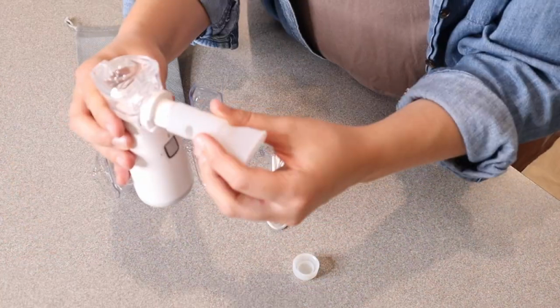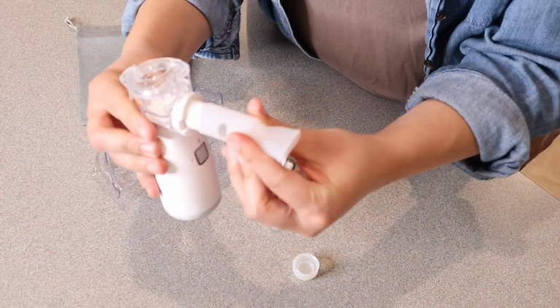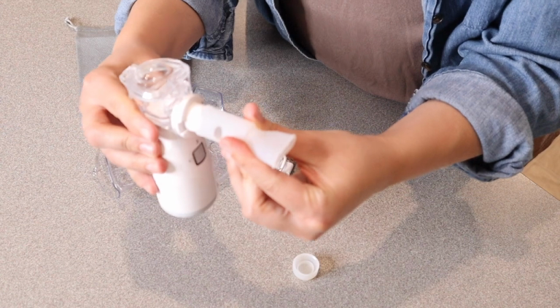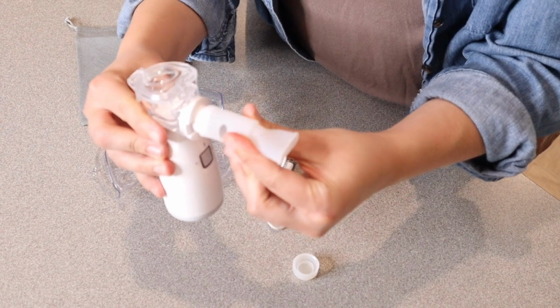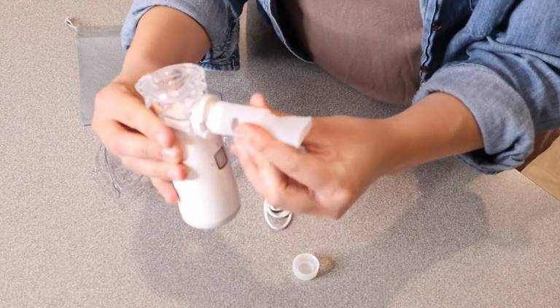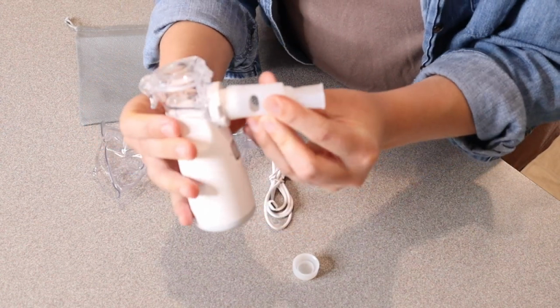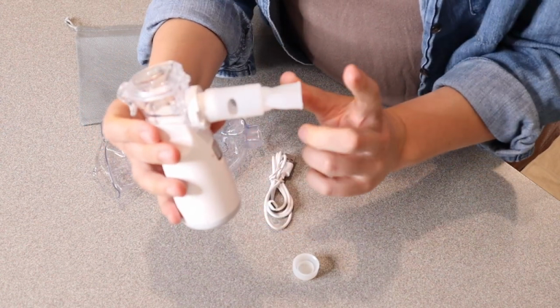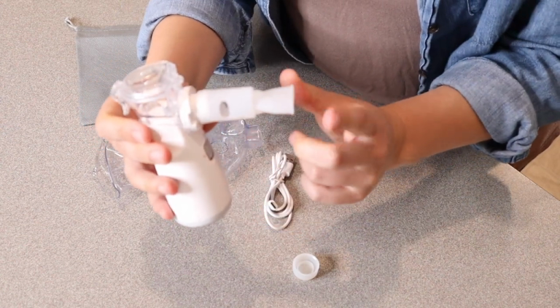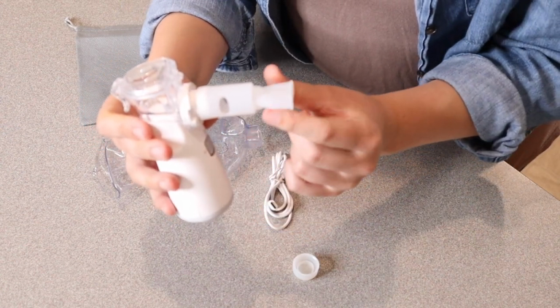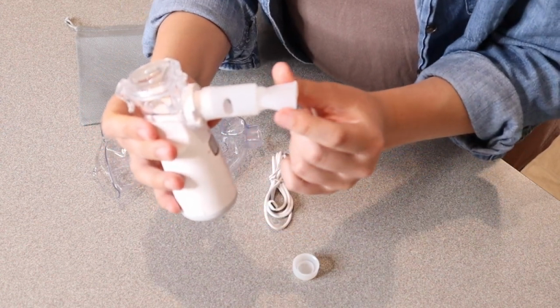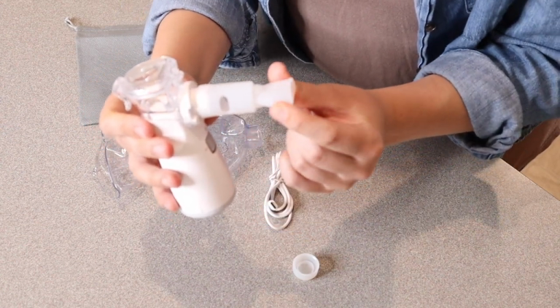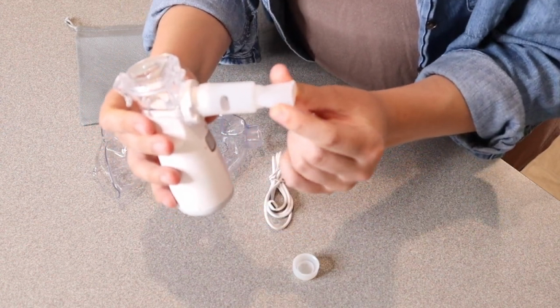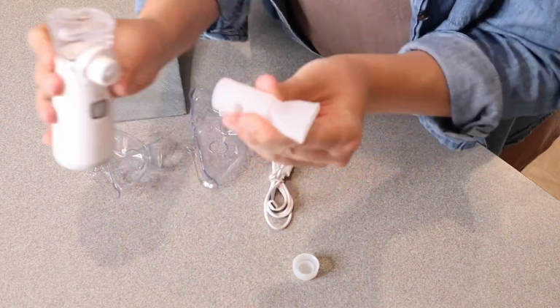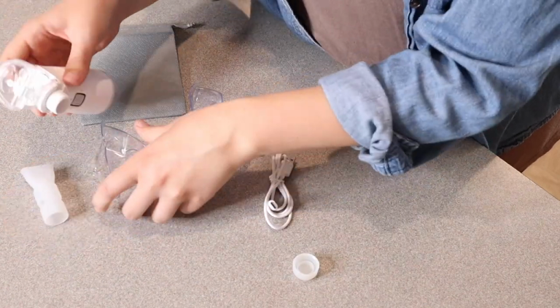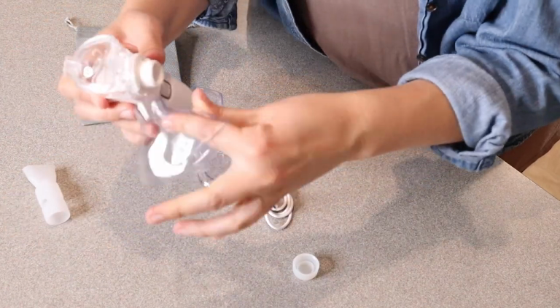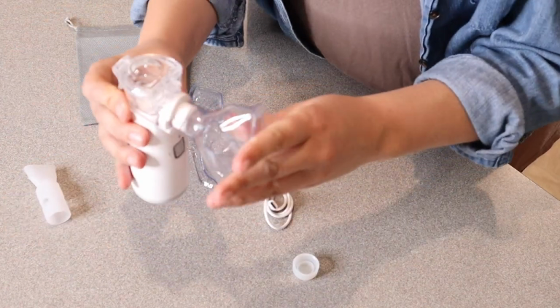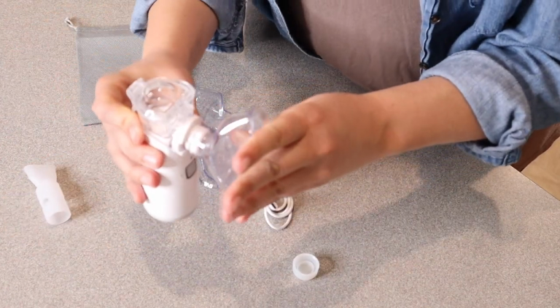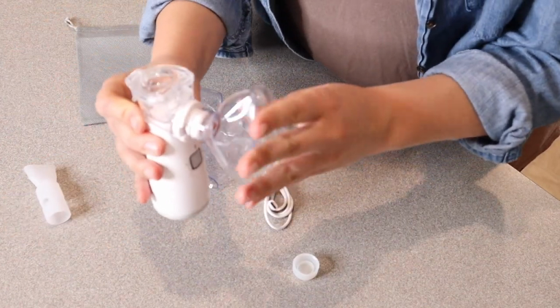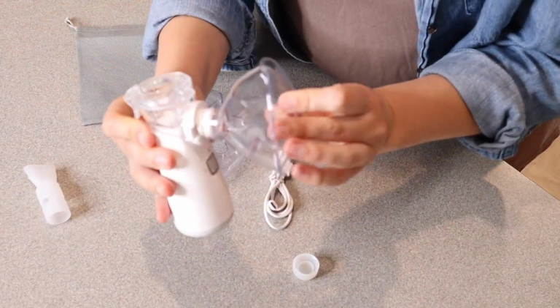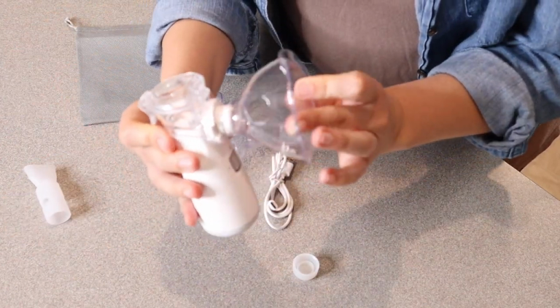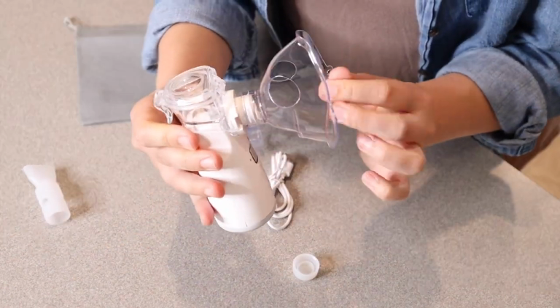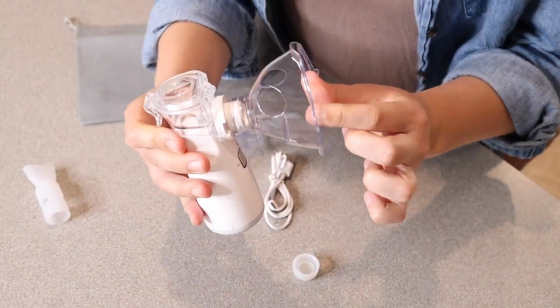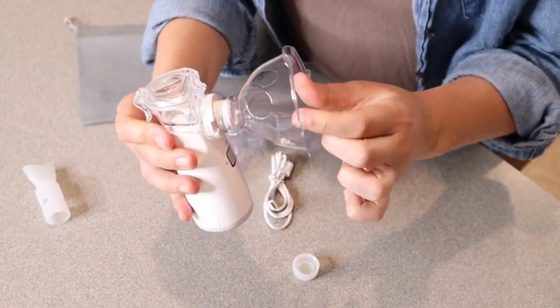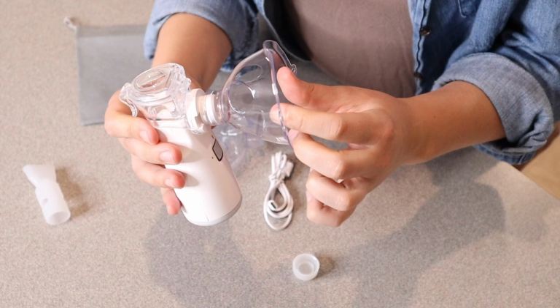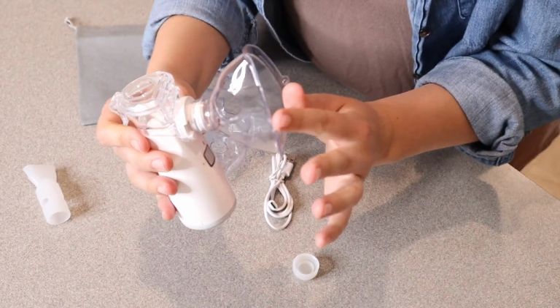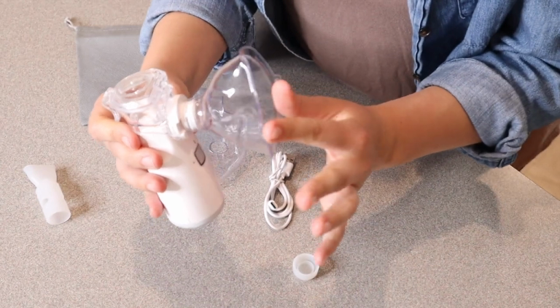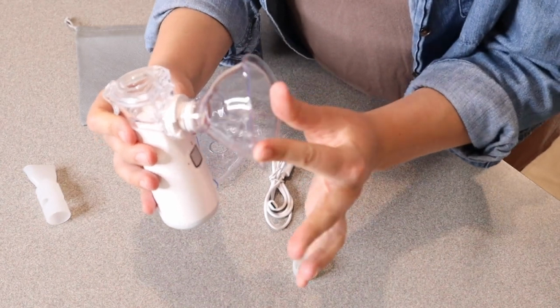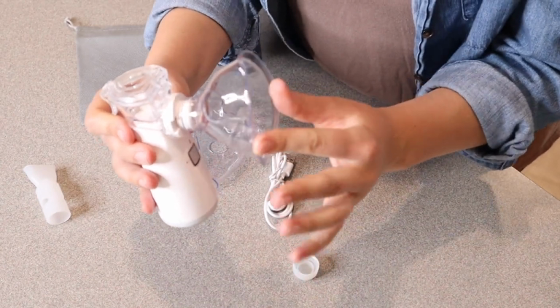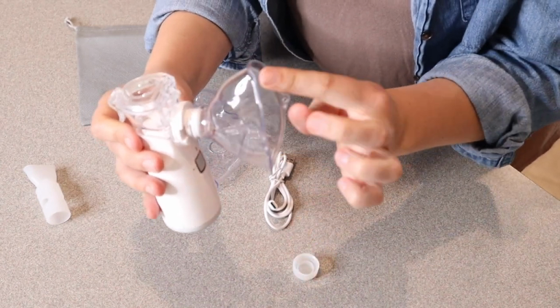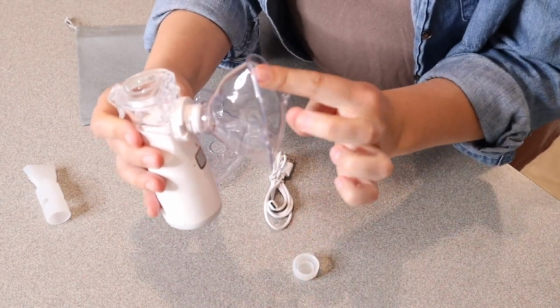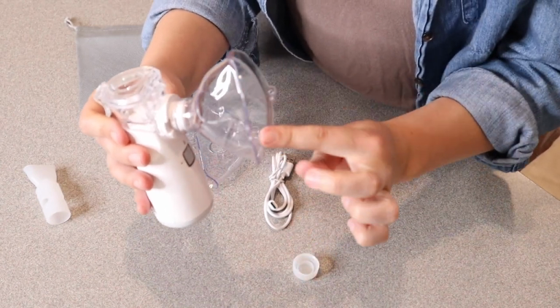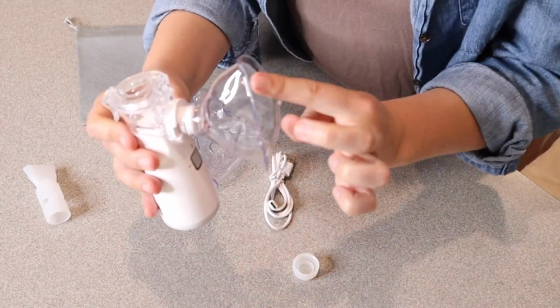You can place this piece on here and that's just going to make it so you breathe this in through your mouth. Or you can put this piece on right here — this is going to be a child size, your standard nebulizer where it goes over your nose and your mouth.